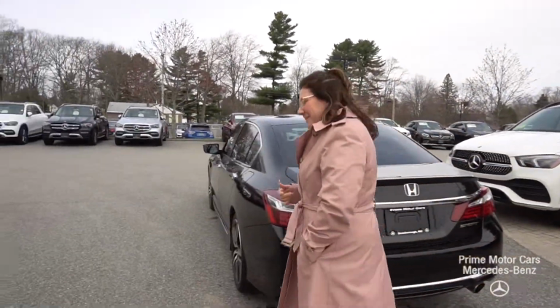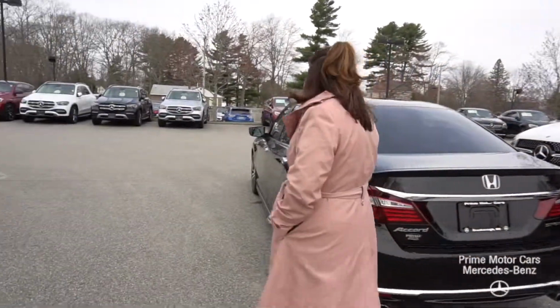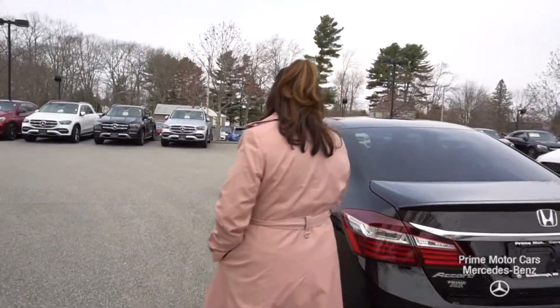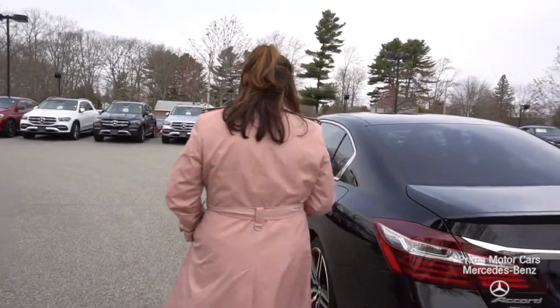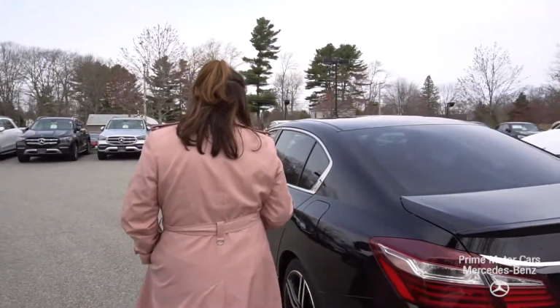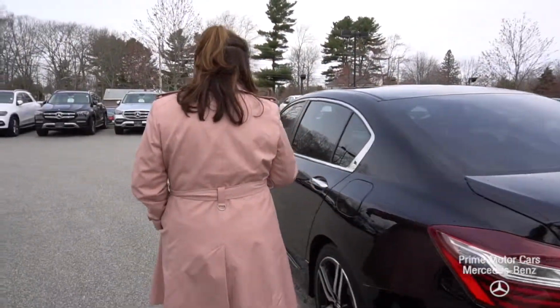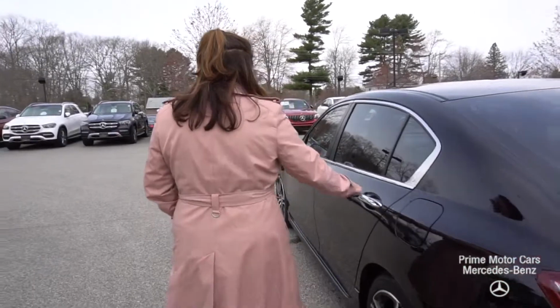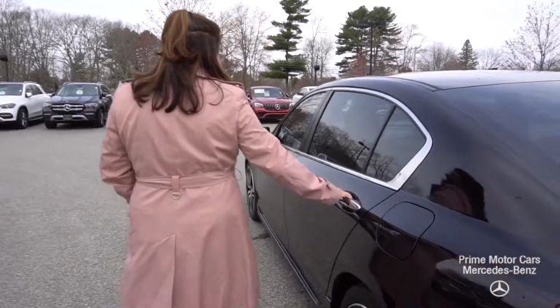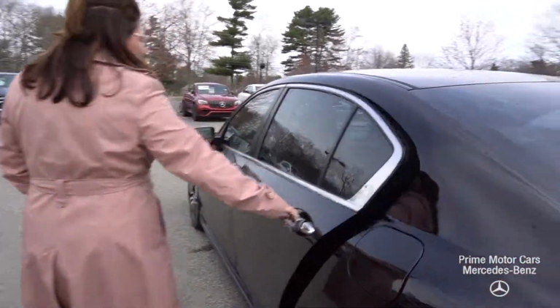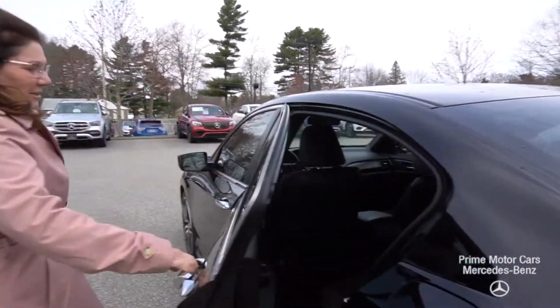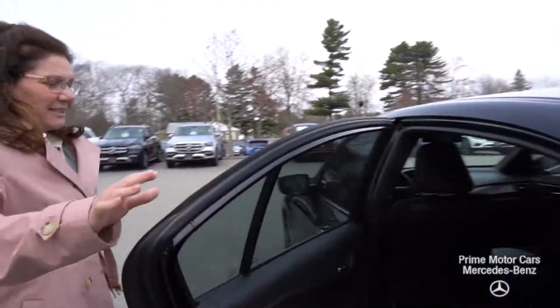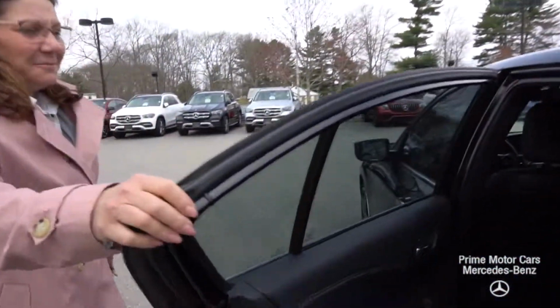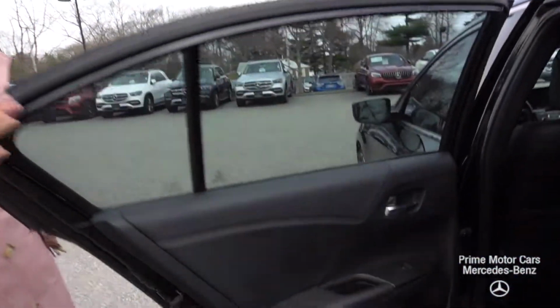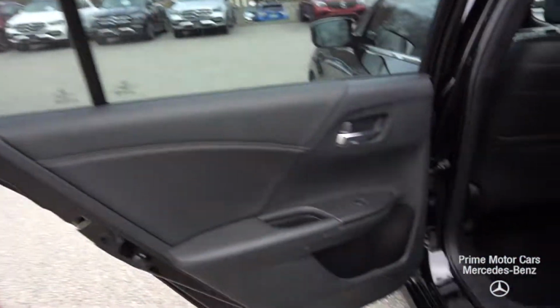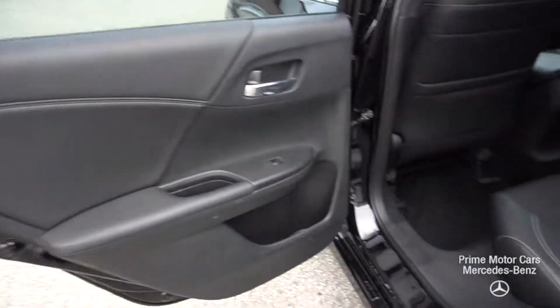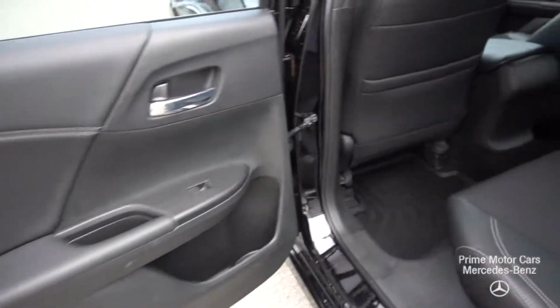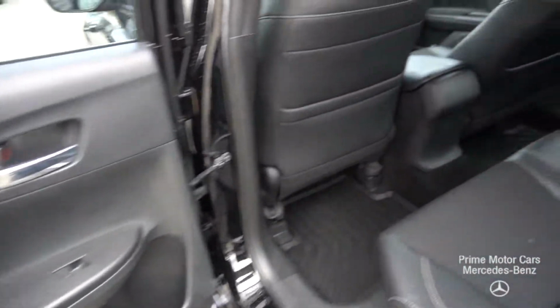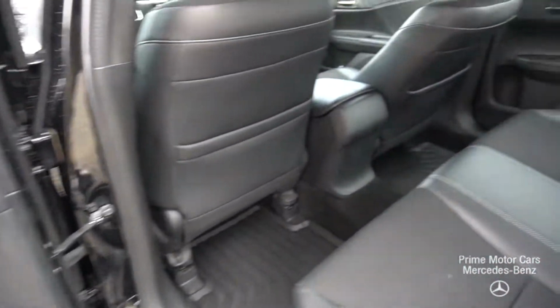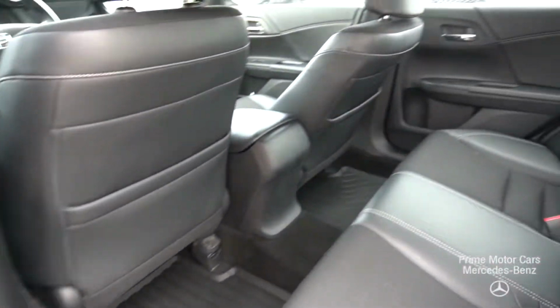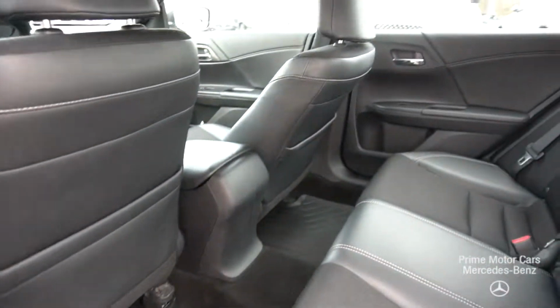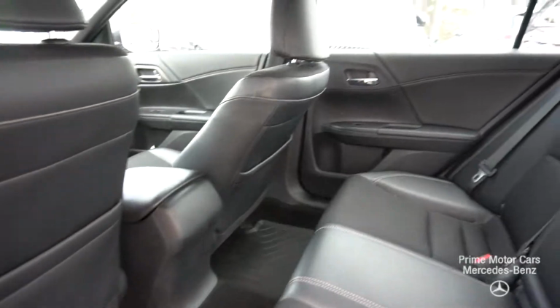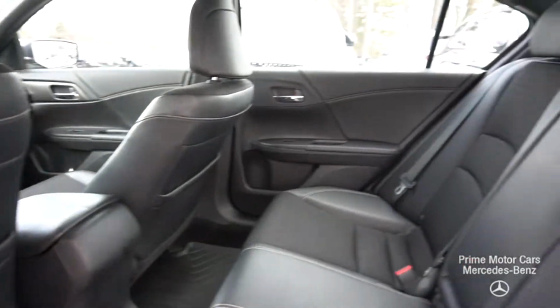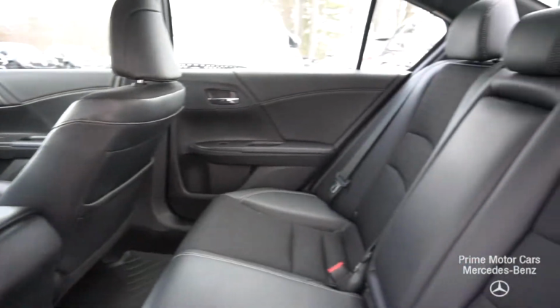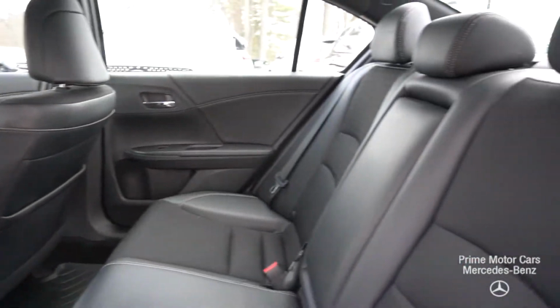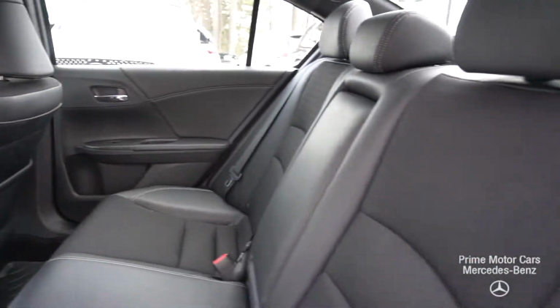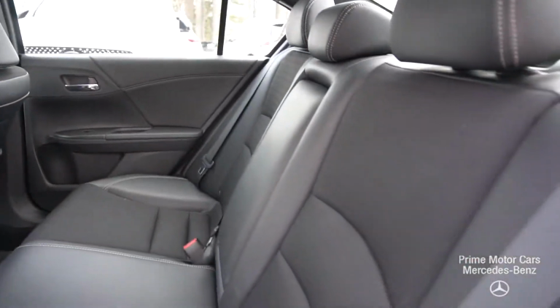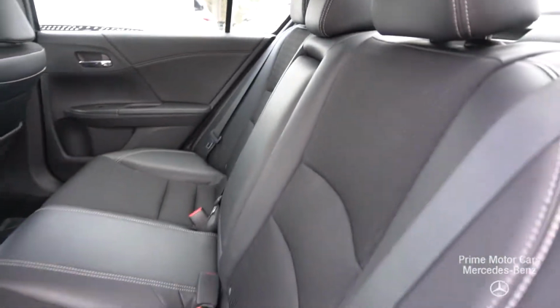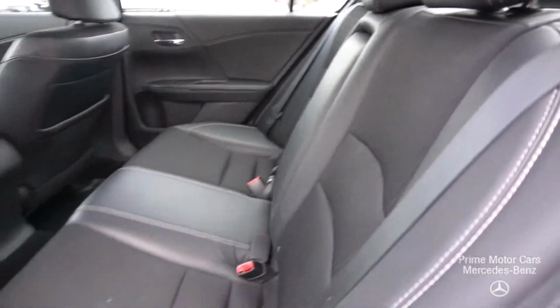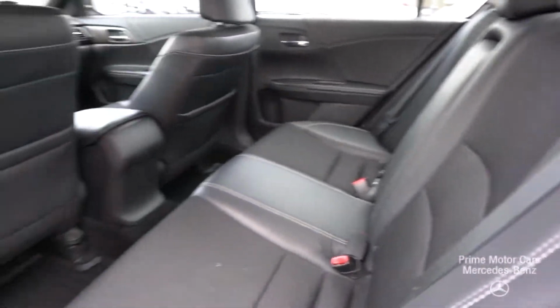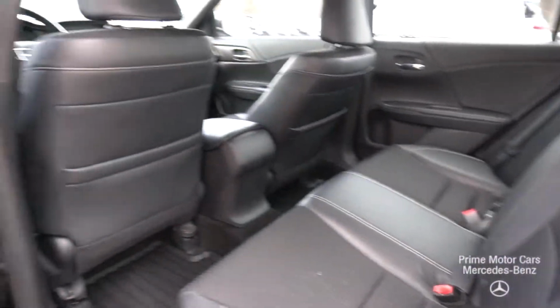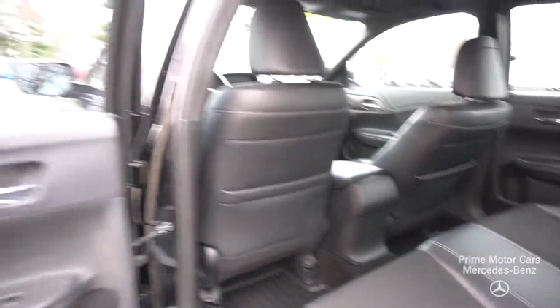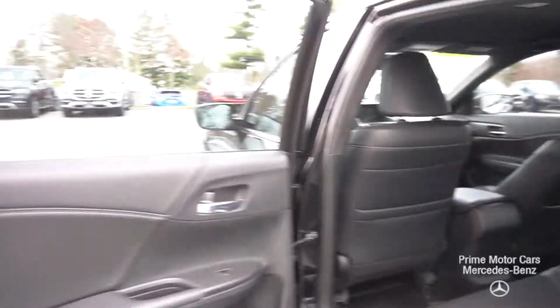Let's take a look at the passenger side. You can see the windows in the rear are tinted. Upholstery's in great shape. We even have those mud mats in there for you.